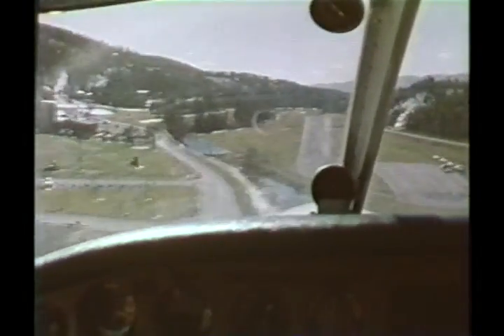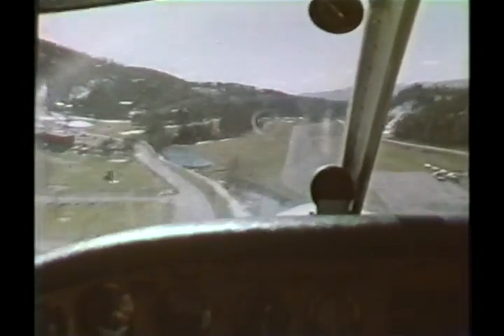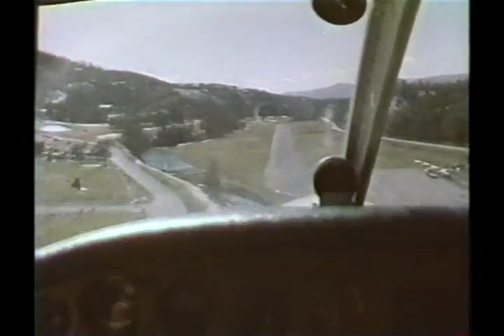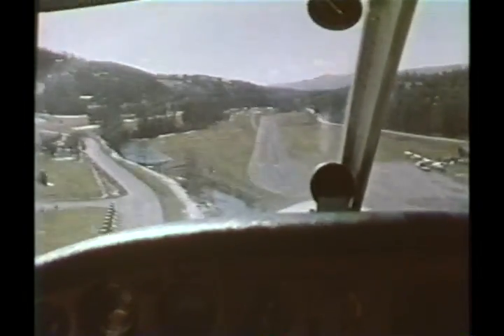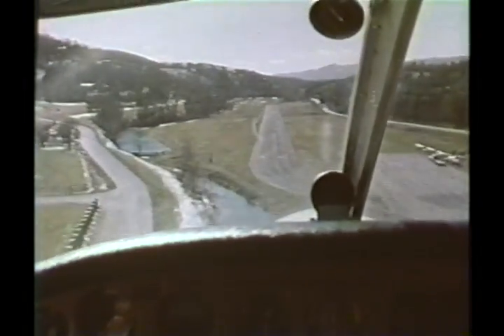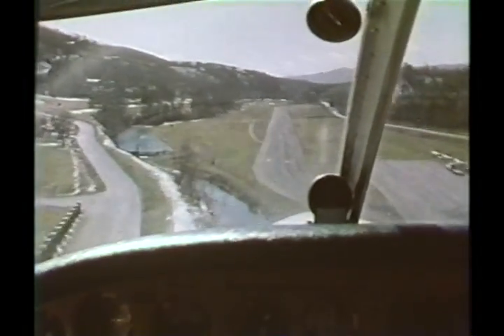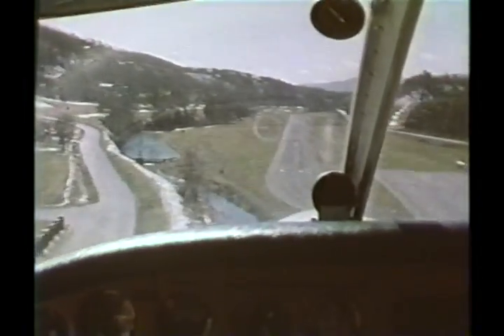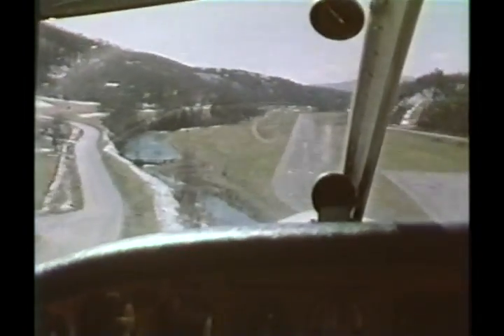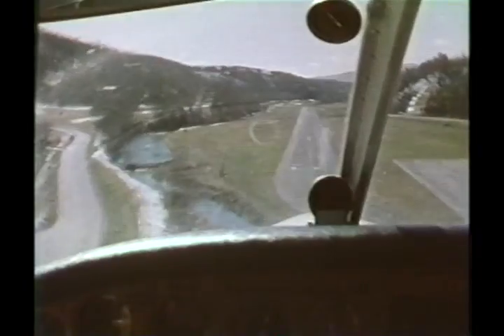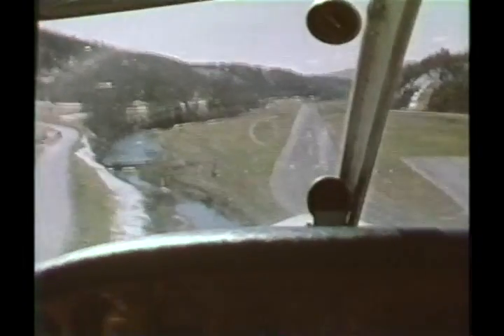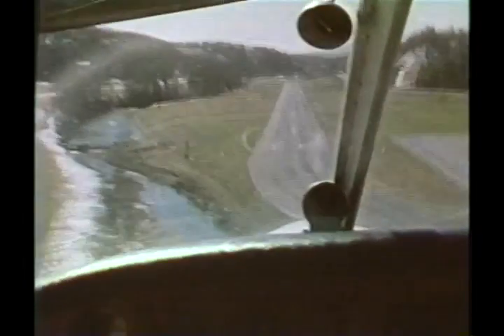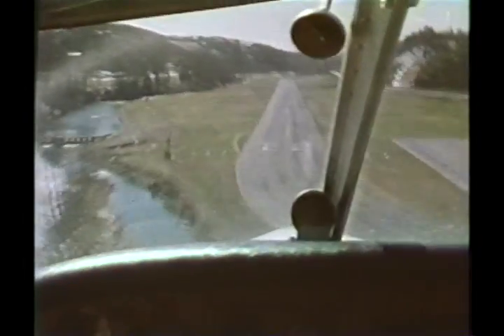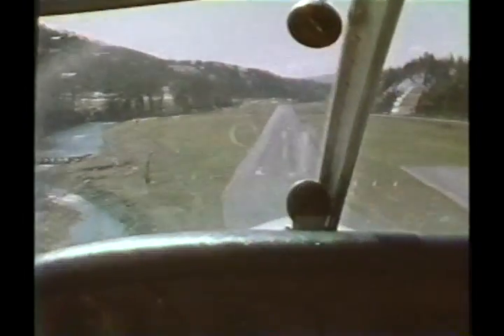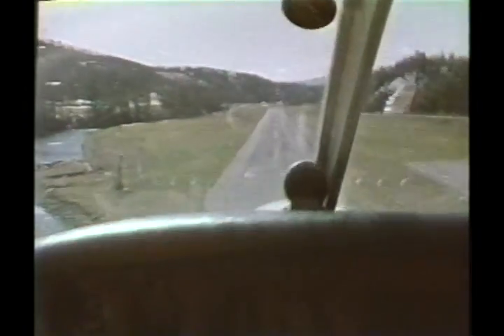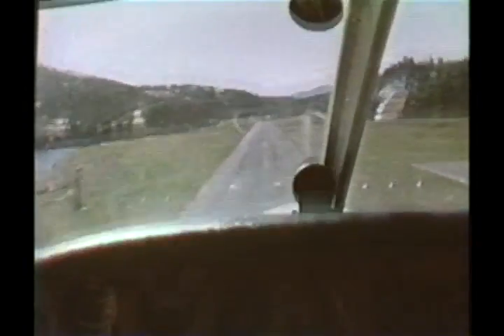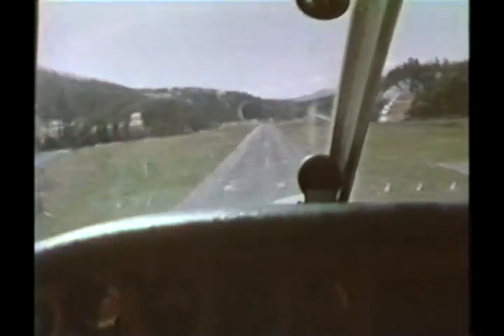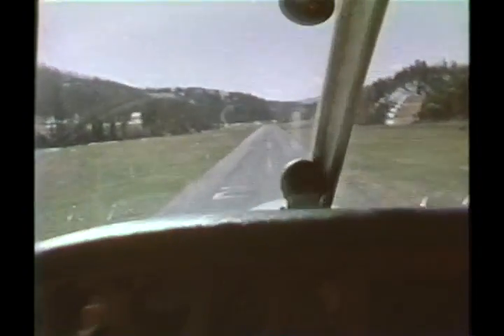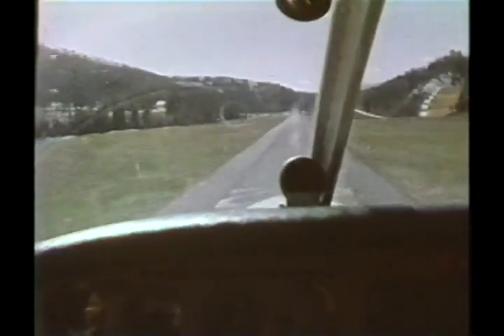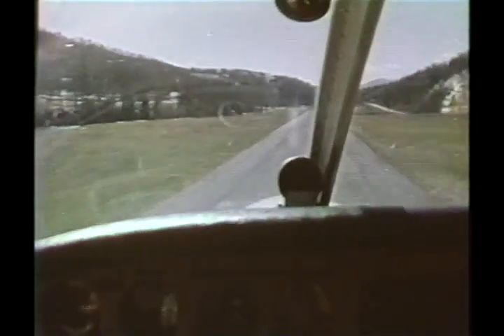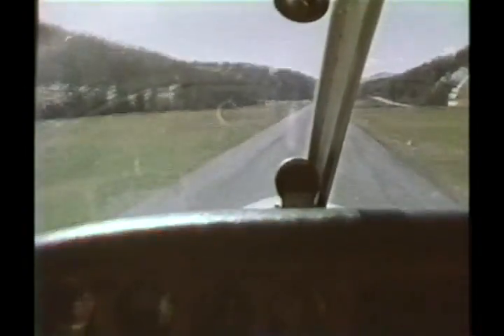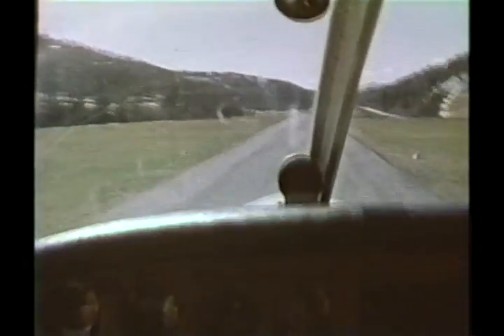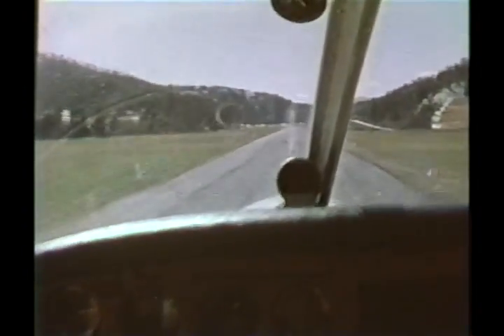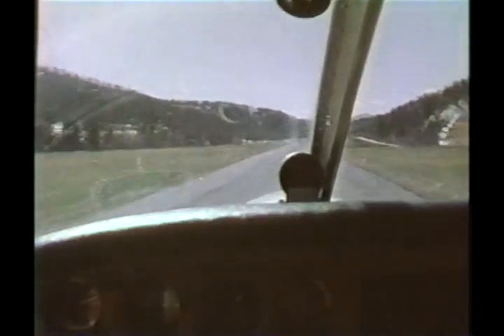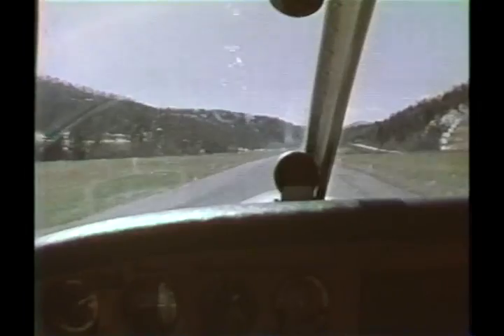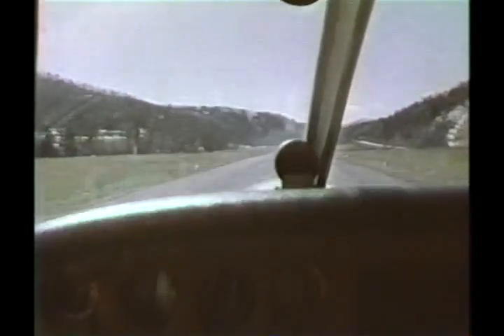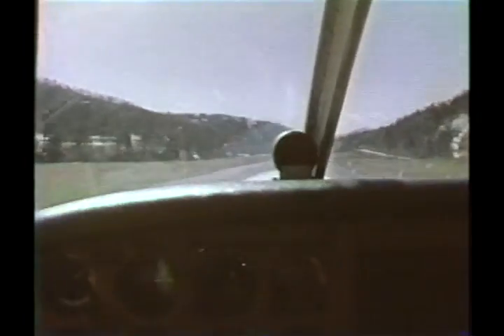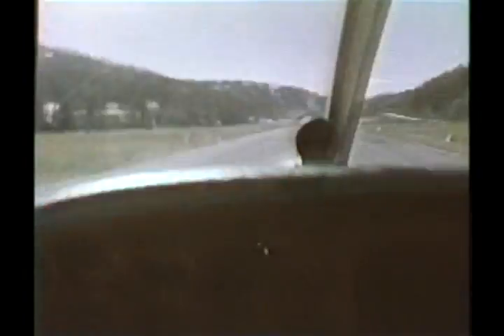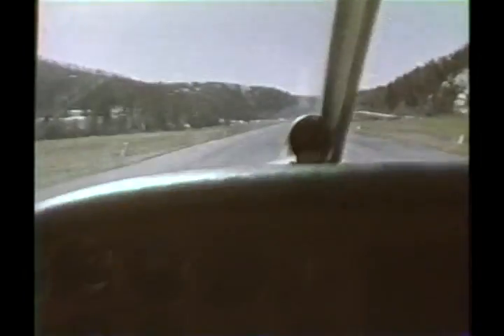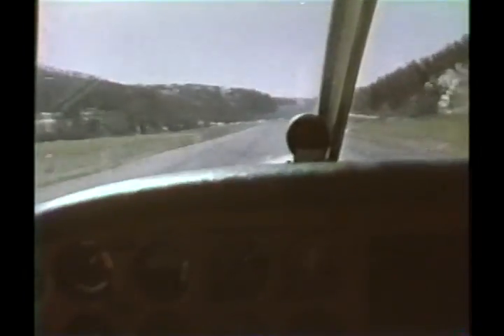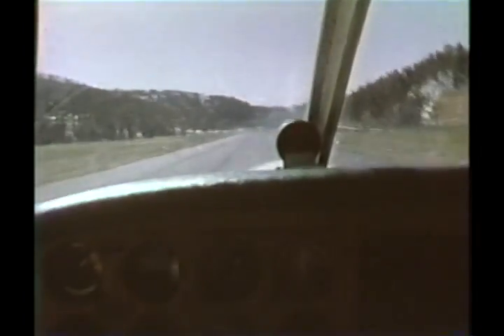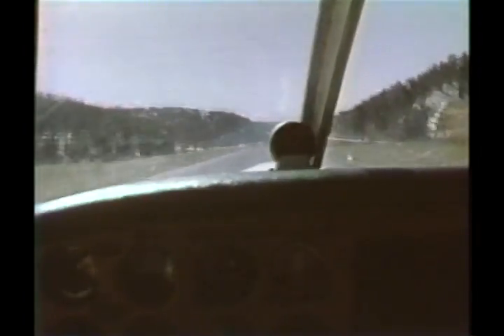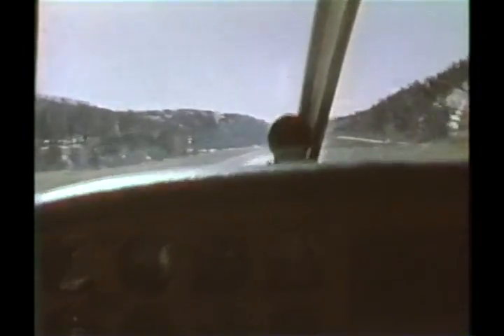Short field takeoff and landing procedures are more than just another set of maneuvers. Like all aspects of good airmanship, perfection comes from knowledge, planning, and practice.